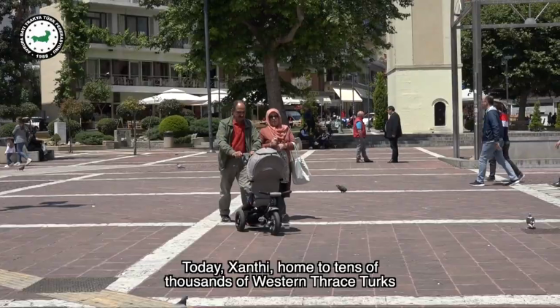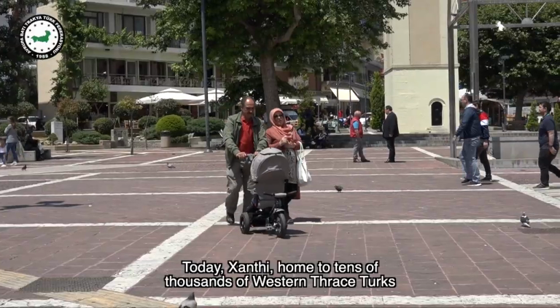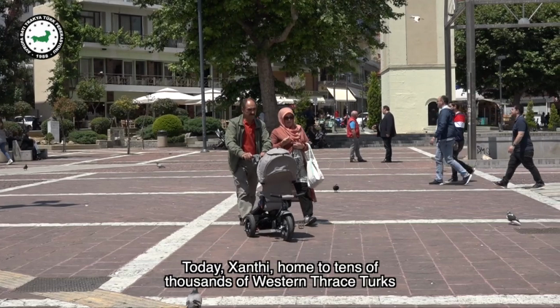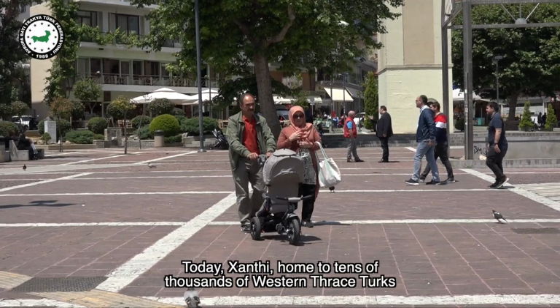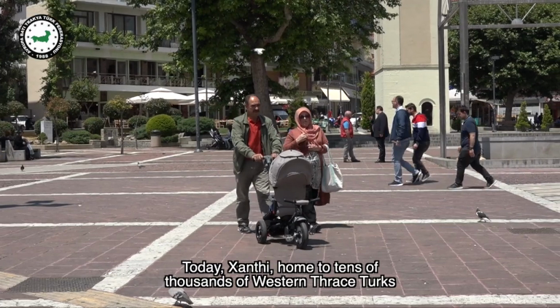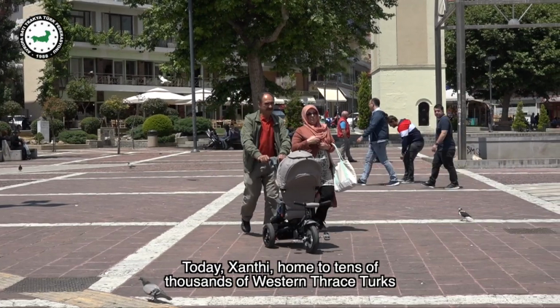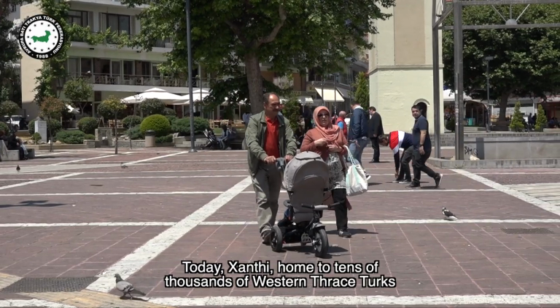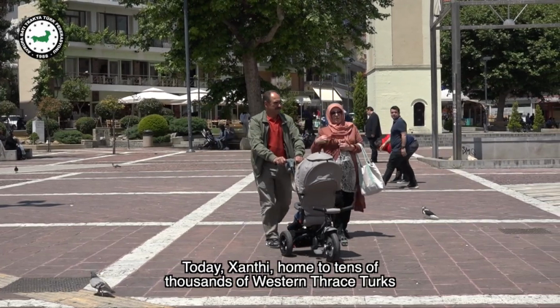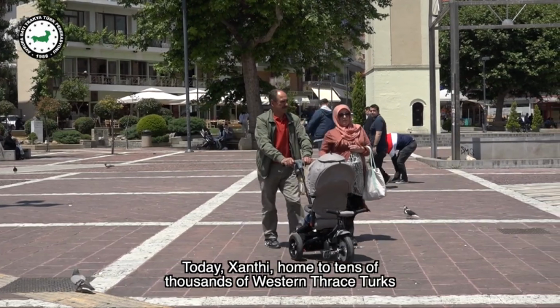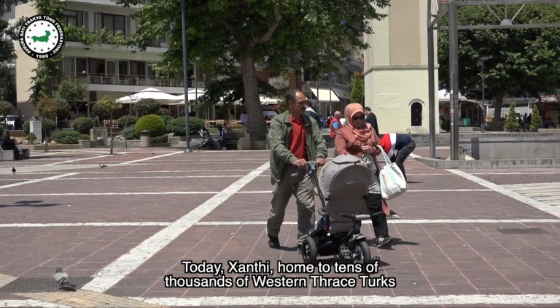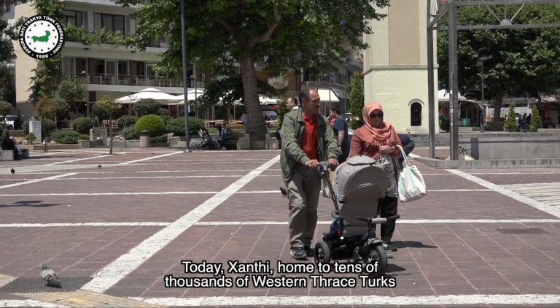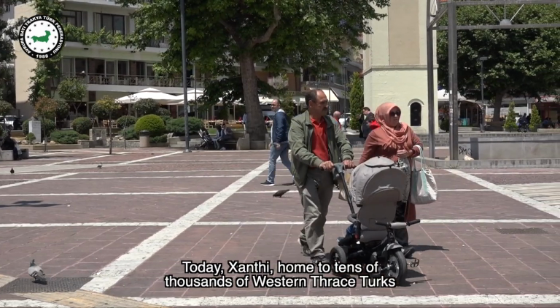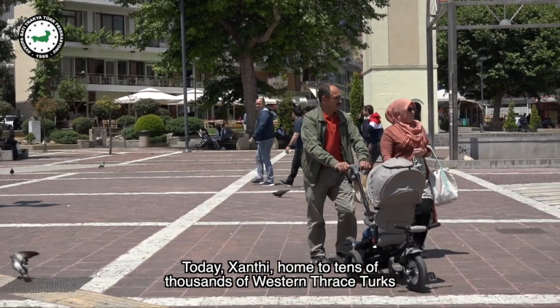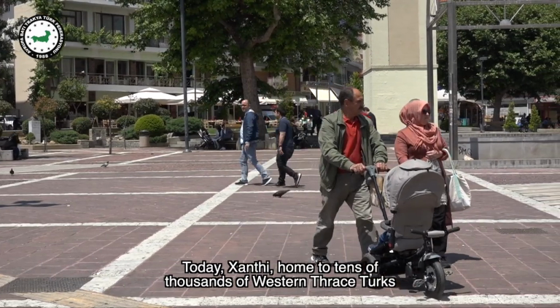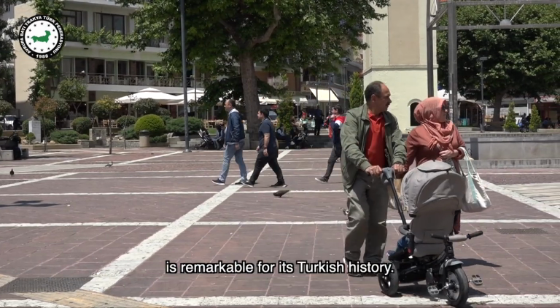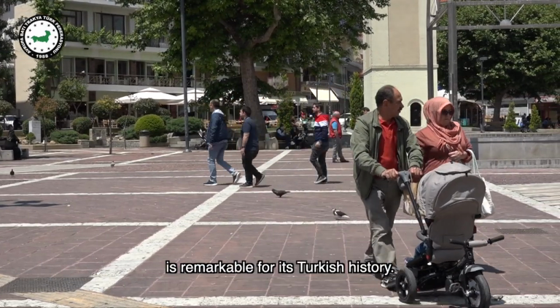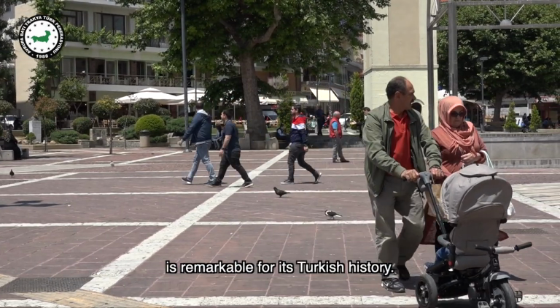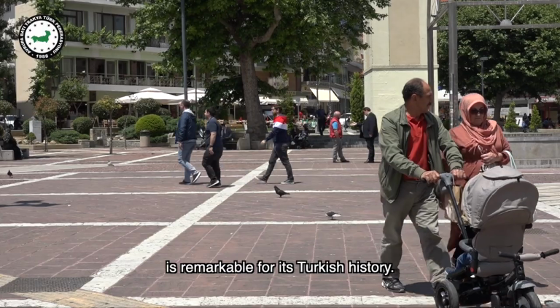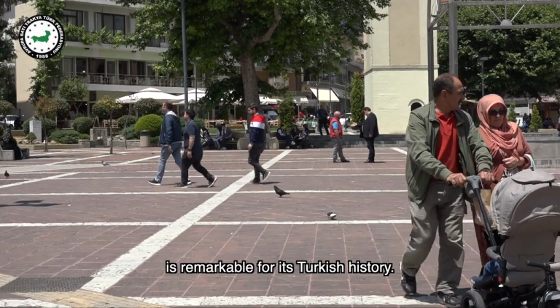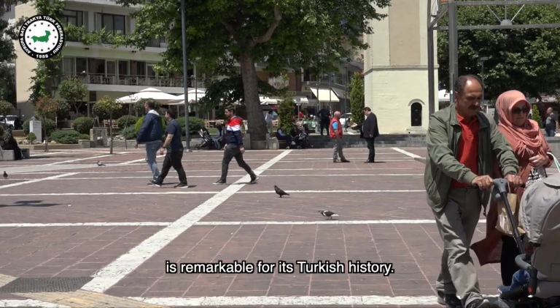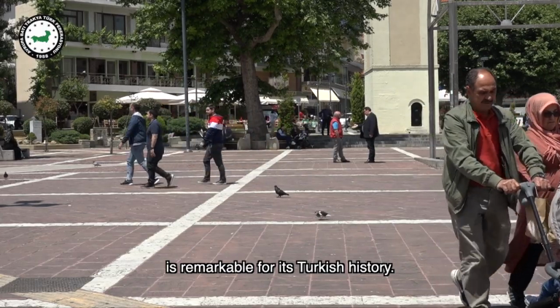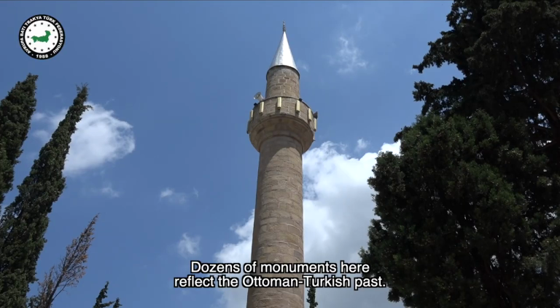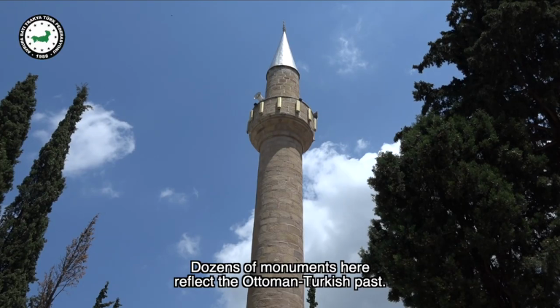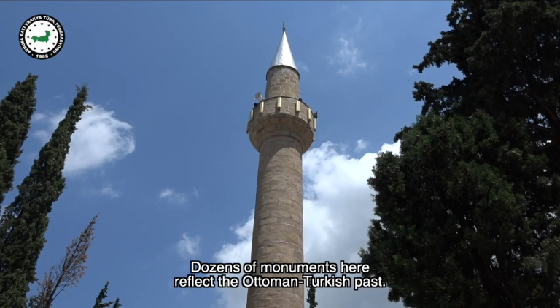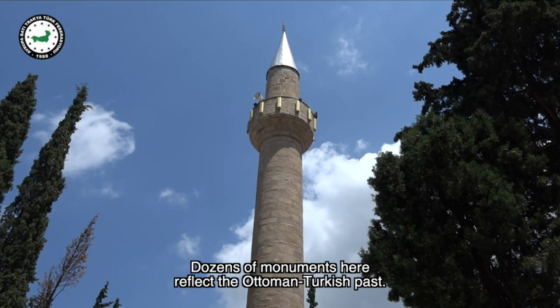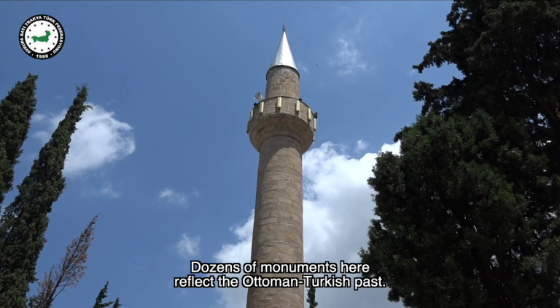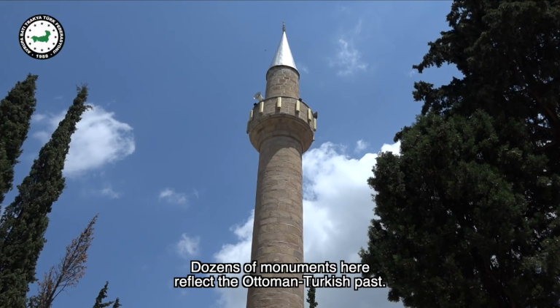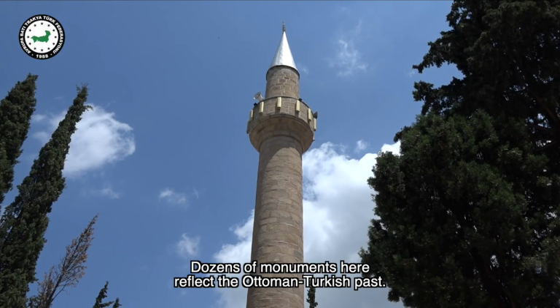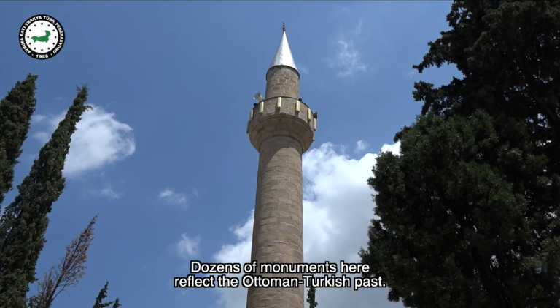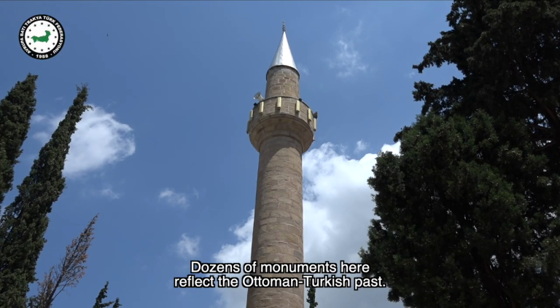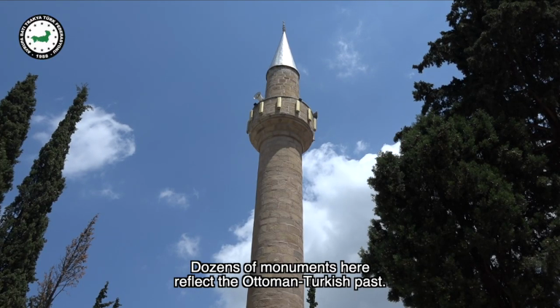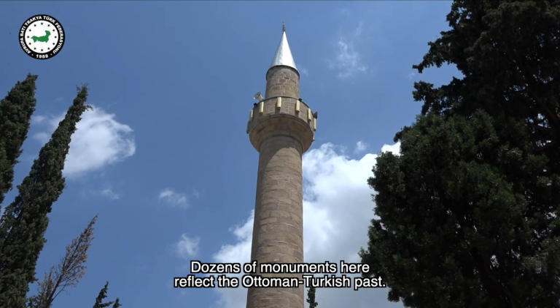Today Xanthi, home to tens of thousands of Western Thrace Turks, is remarkable for its Turkish history. Dozens of monuments here reflect the Ottoman Turkish past.